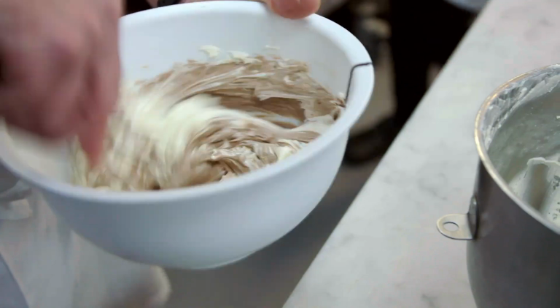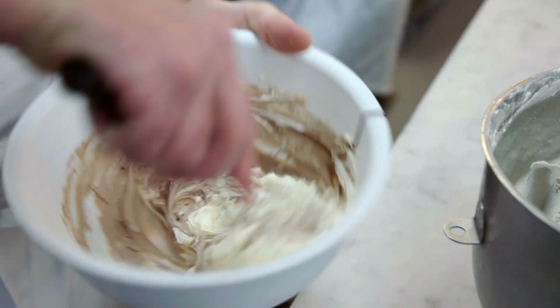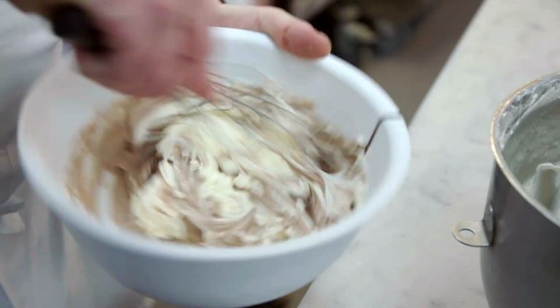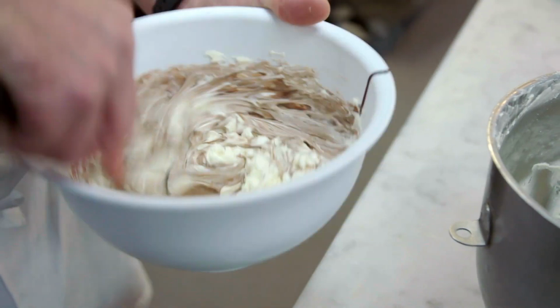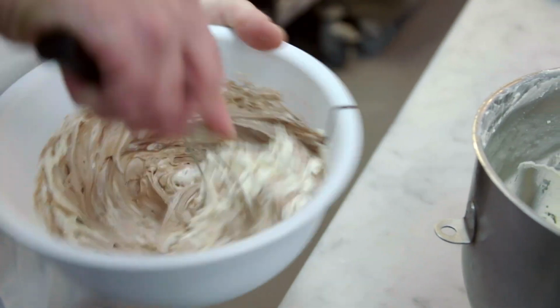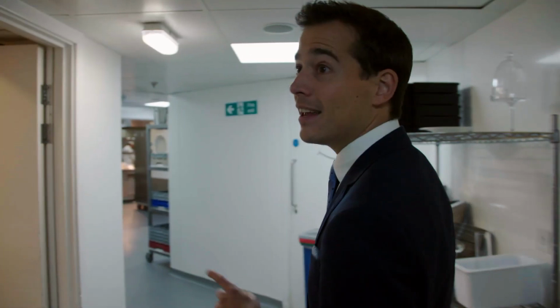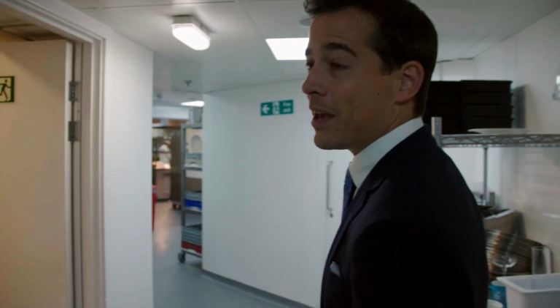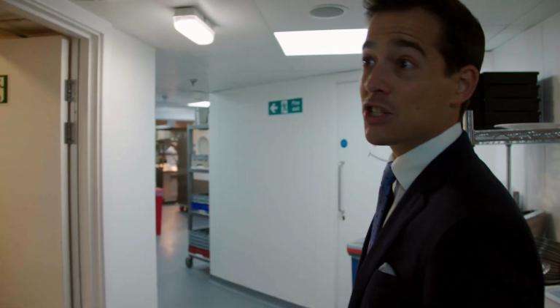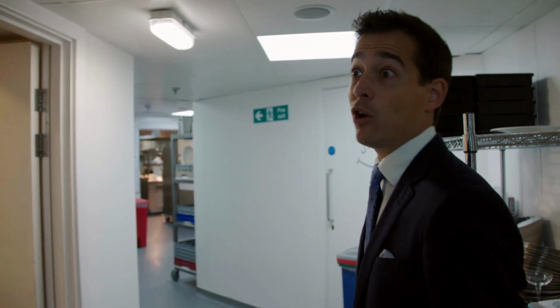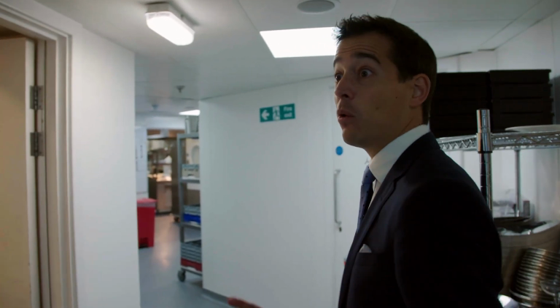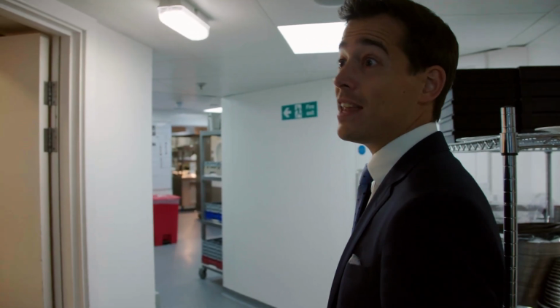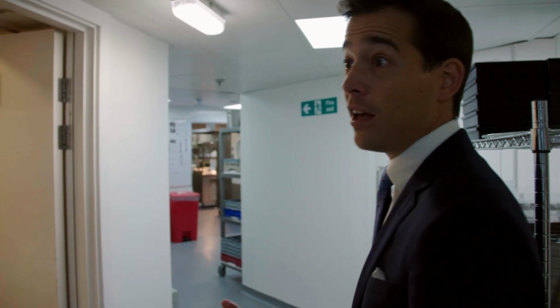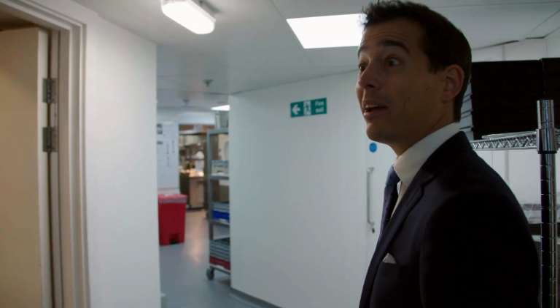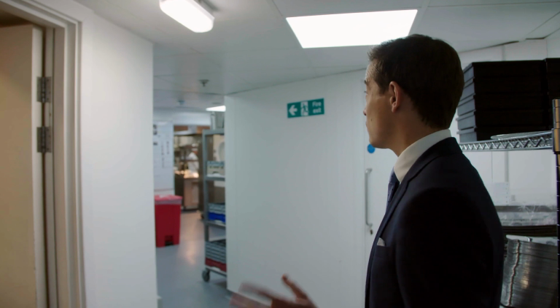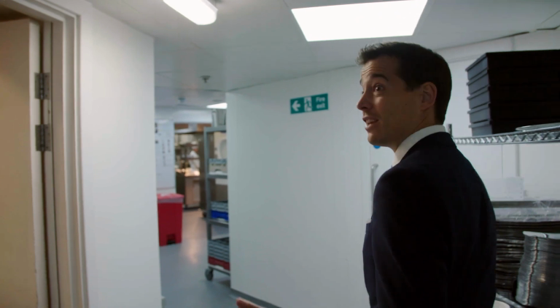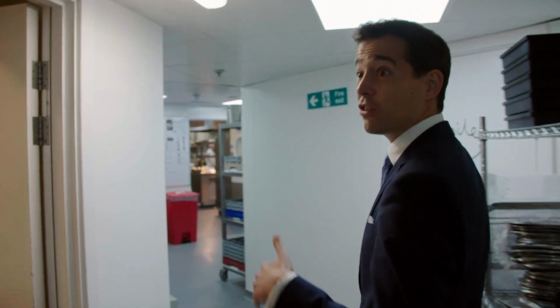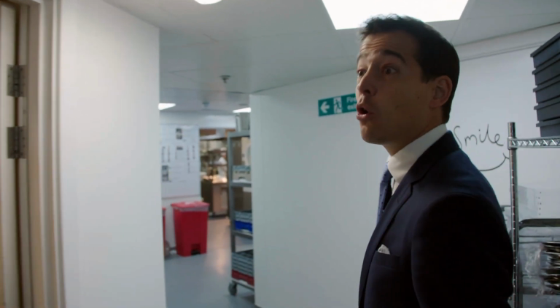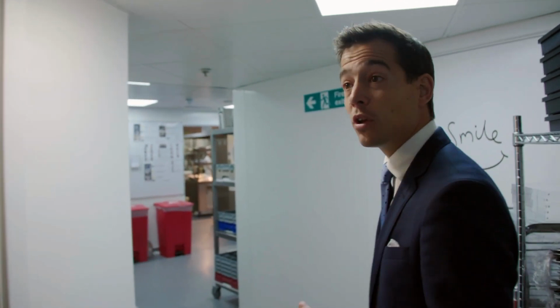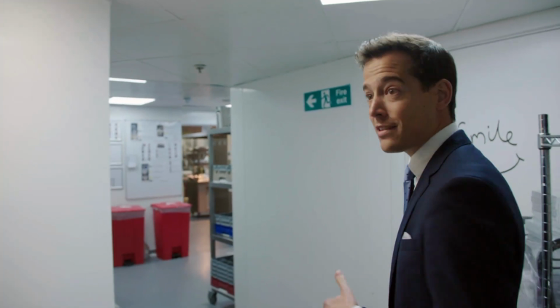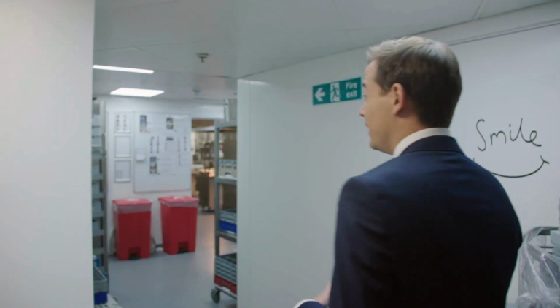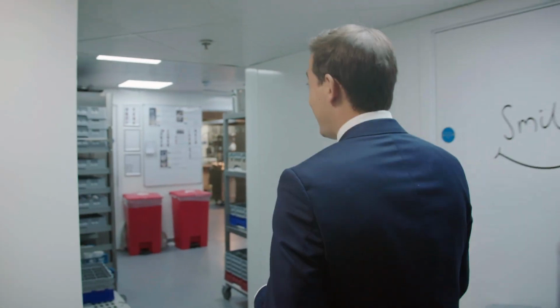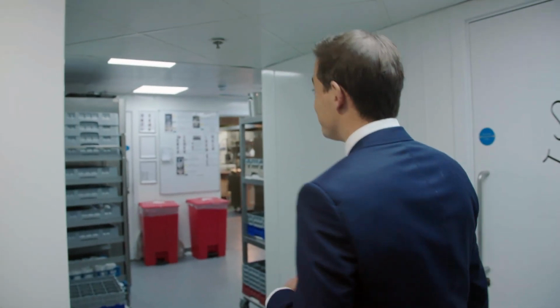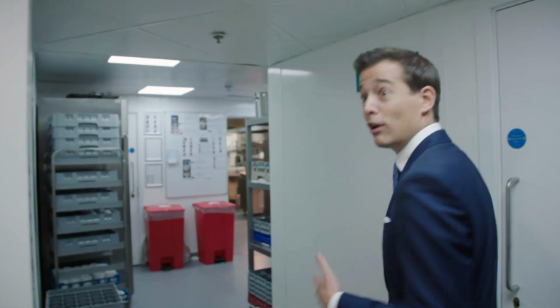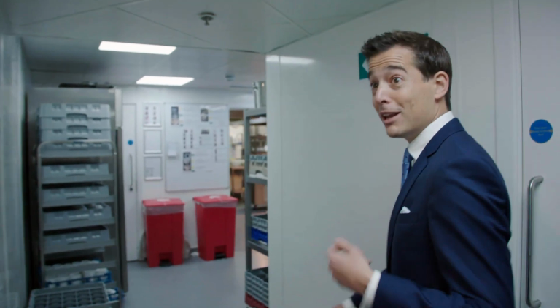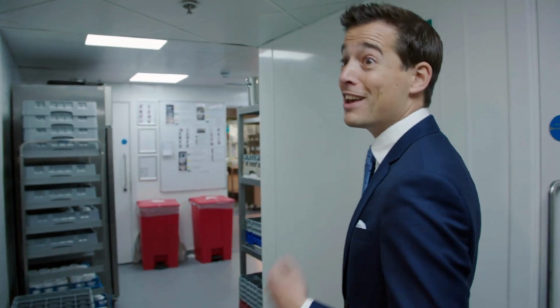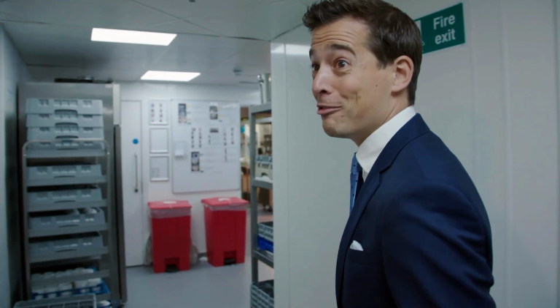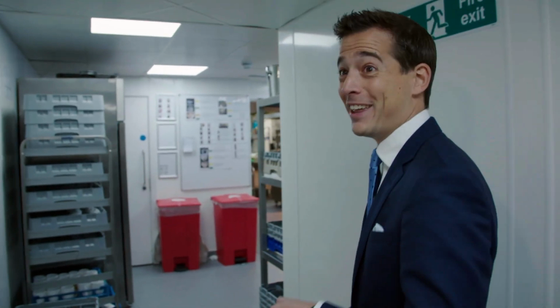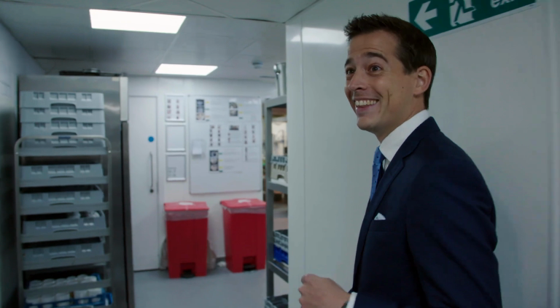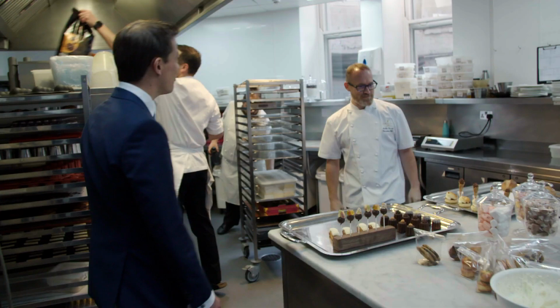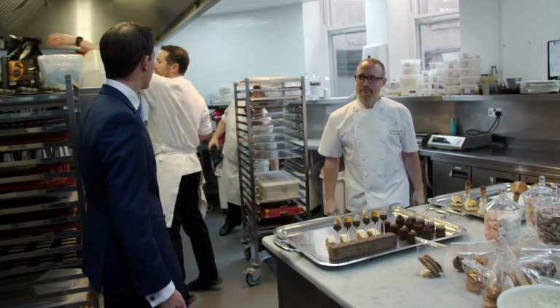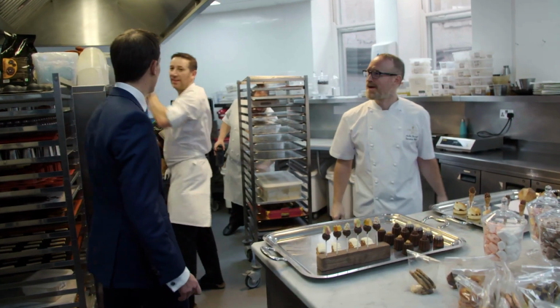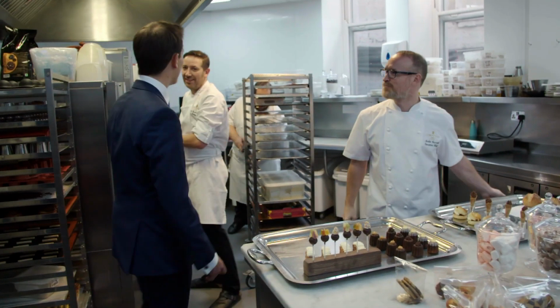Today is the day that our pastry chef Loïc will present some ideas for what could potentially go onto the cart. Lucky me, there's some tasting involved today. Morning André, morning Loïc.